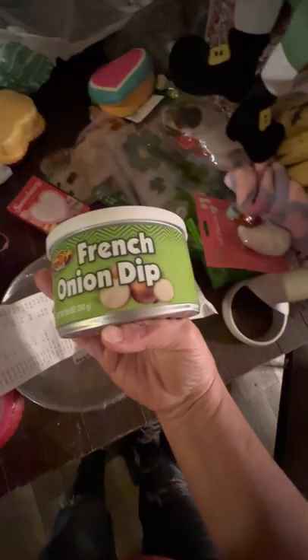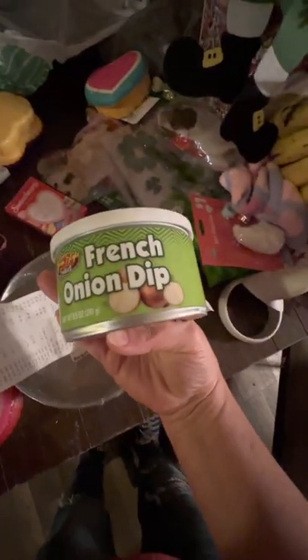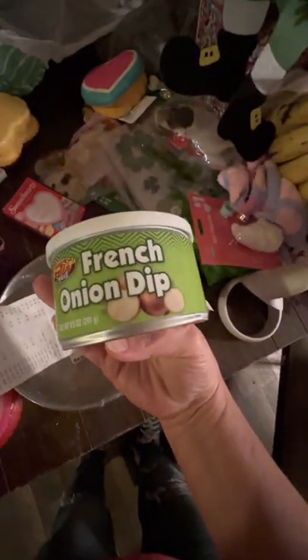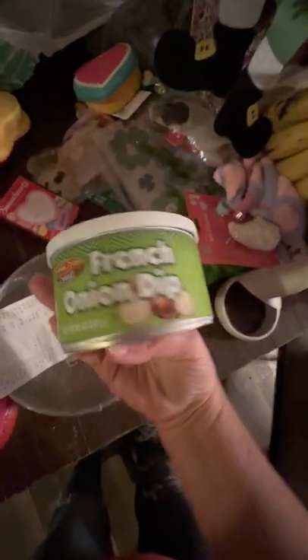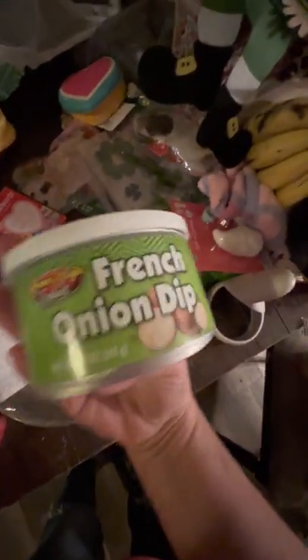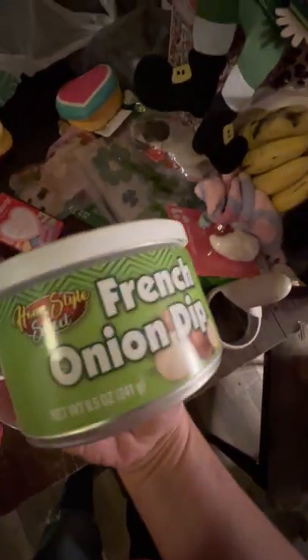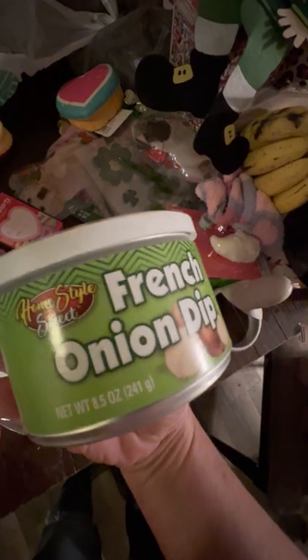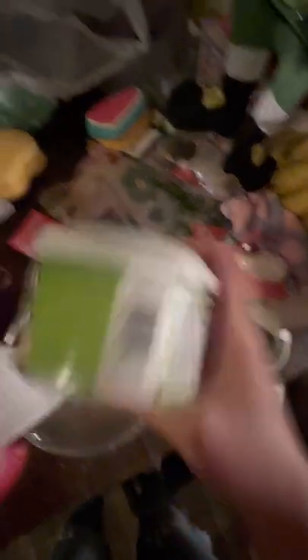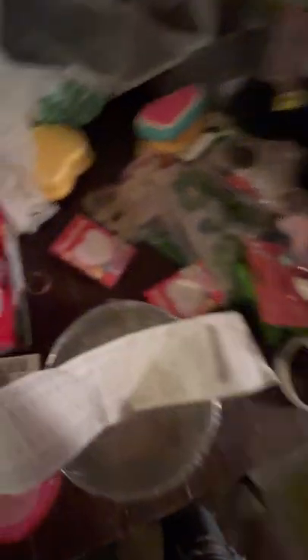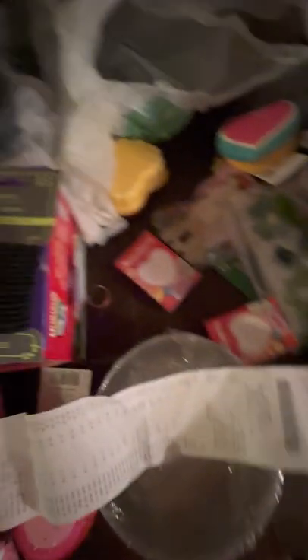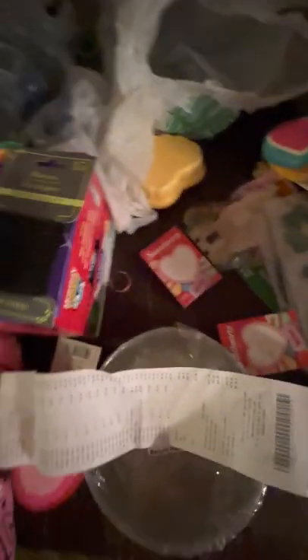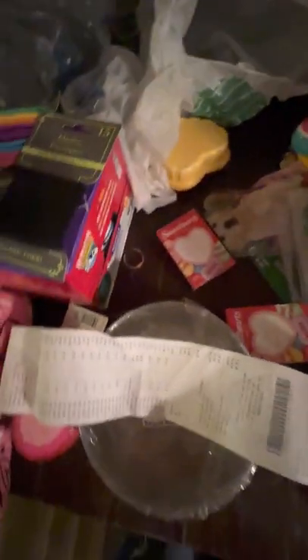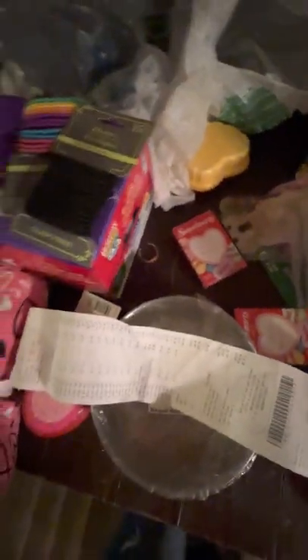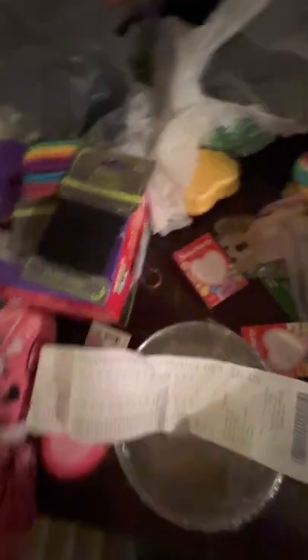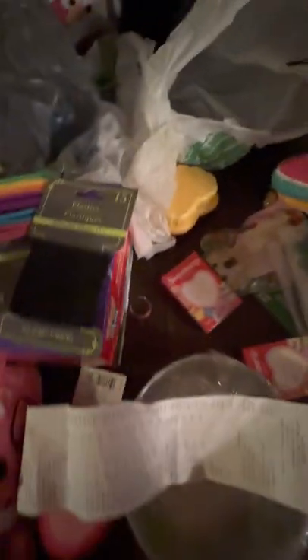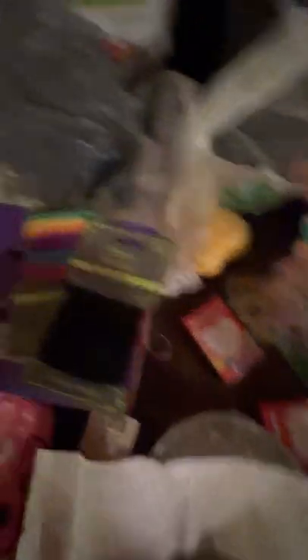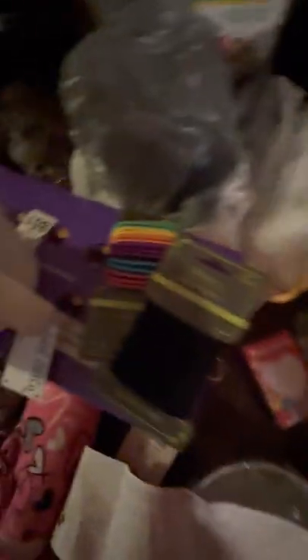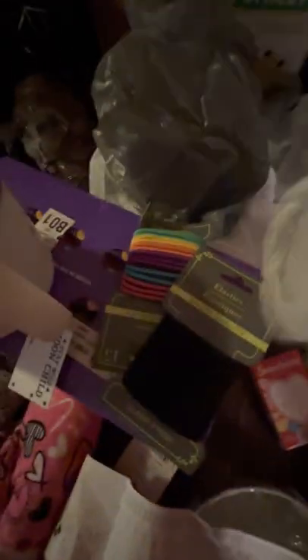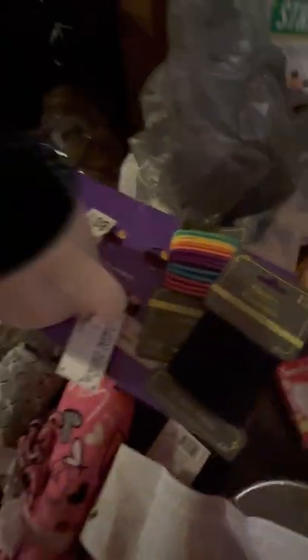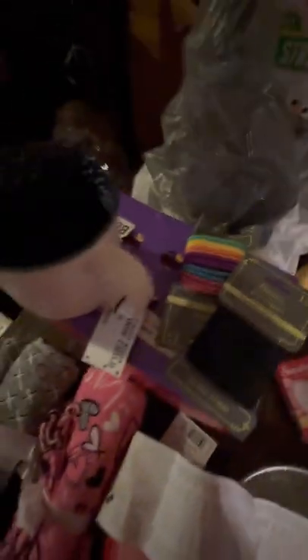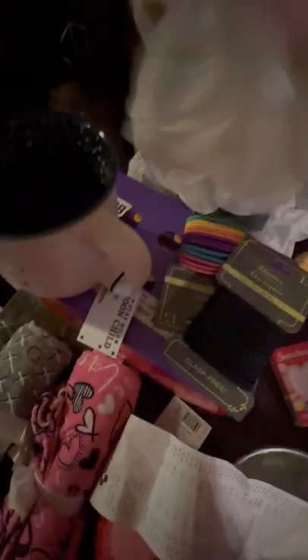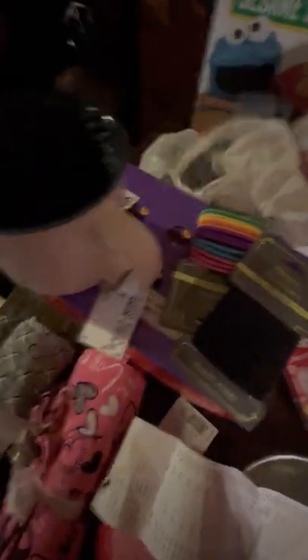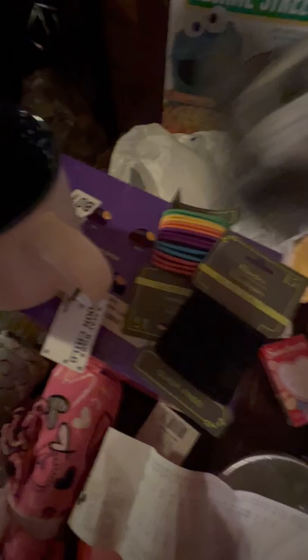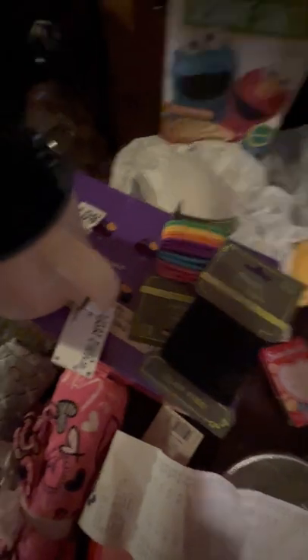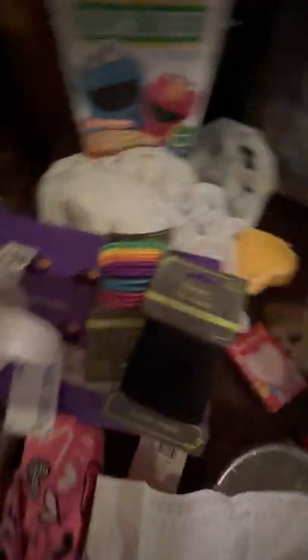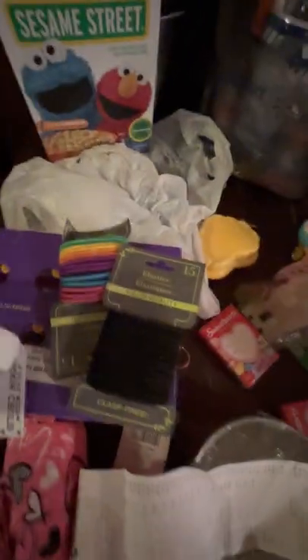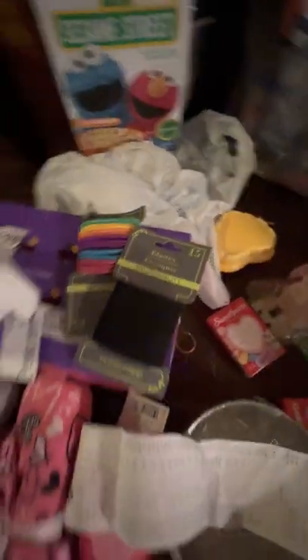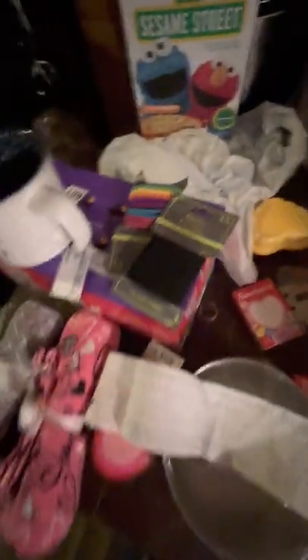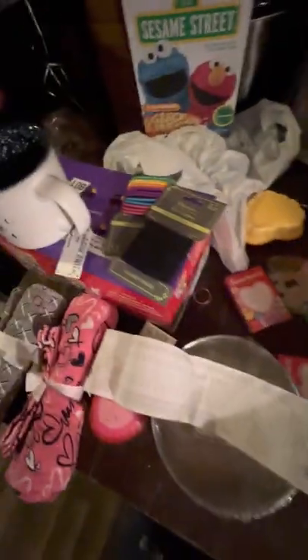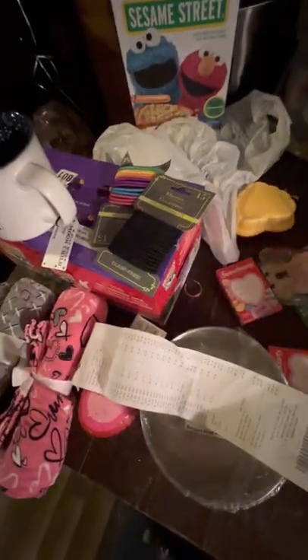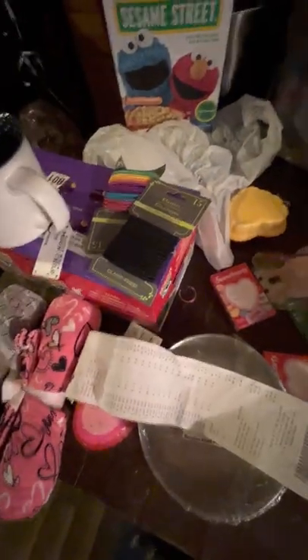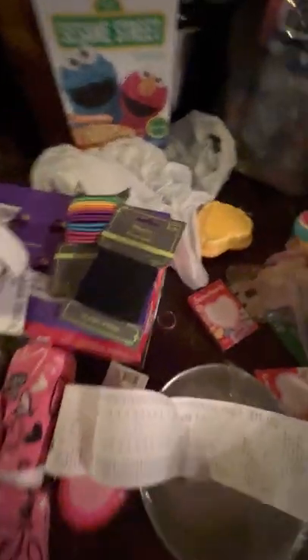French onion dip — generic, a dollar. Tastes the same as the $5 one. Here's bags for the Cocomelon items. They go in these bags.